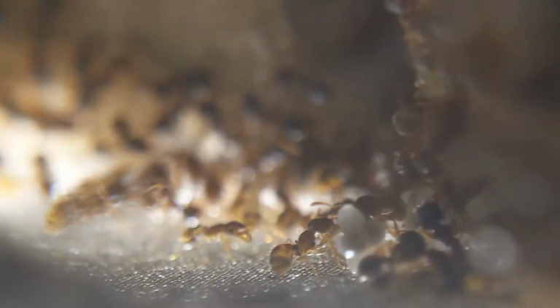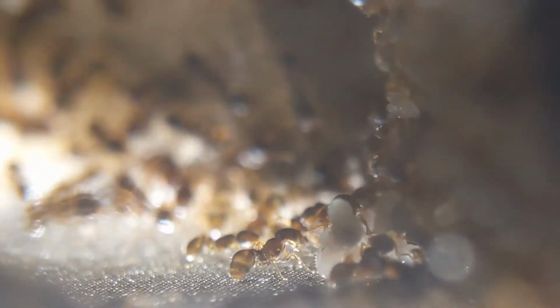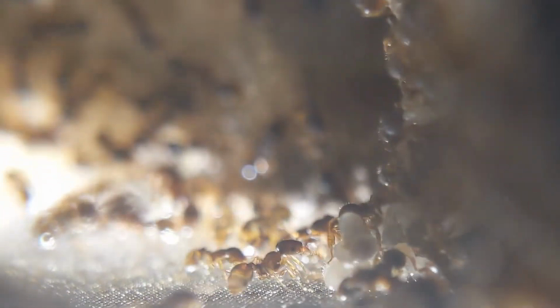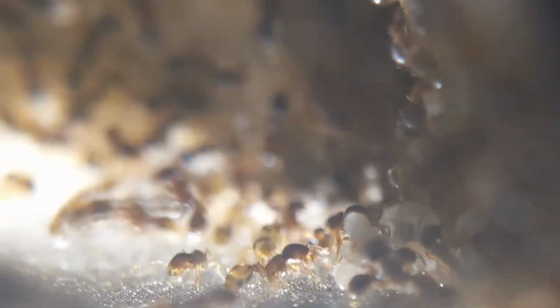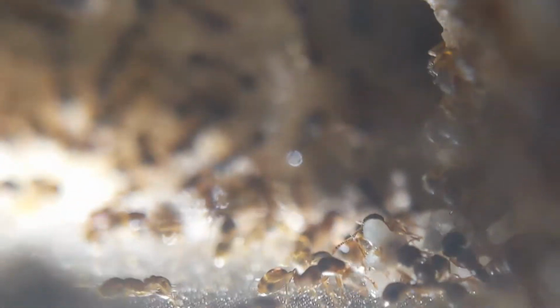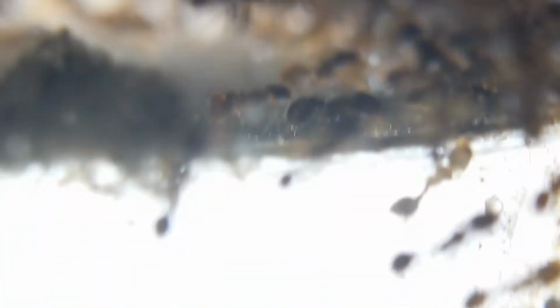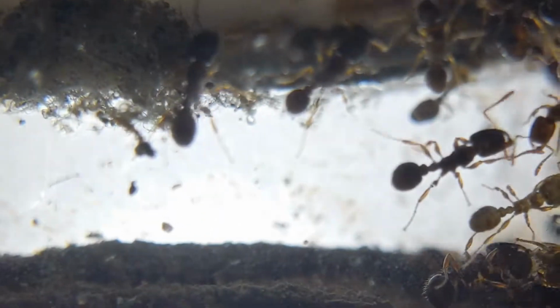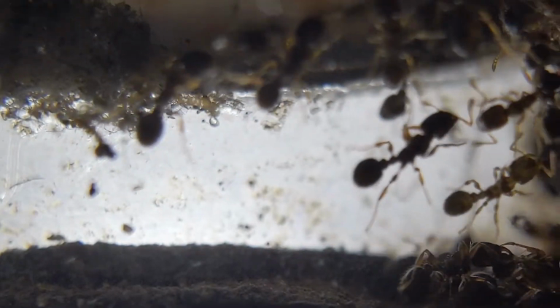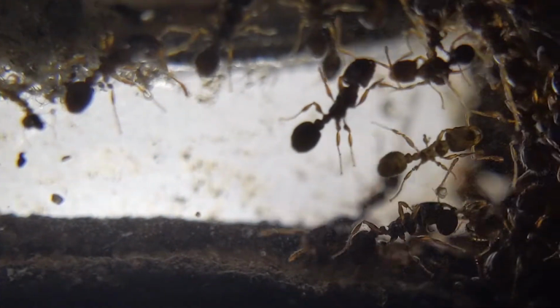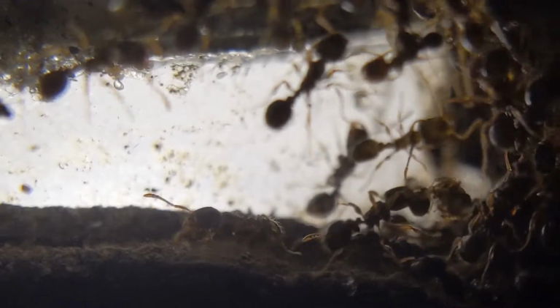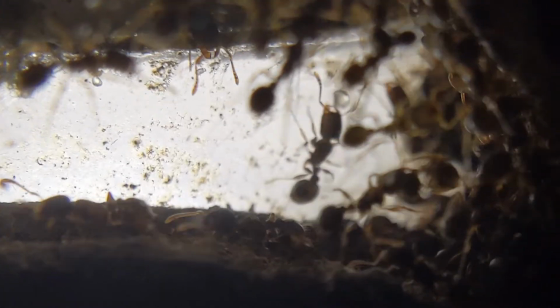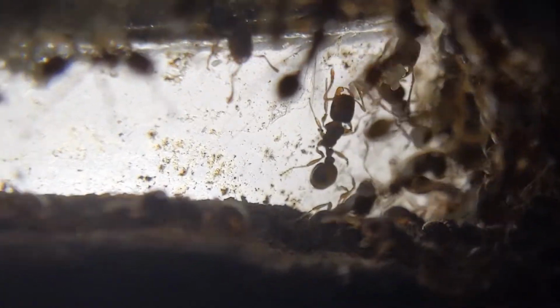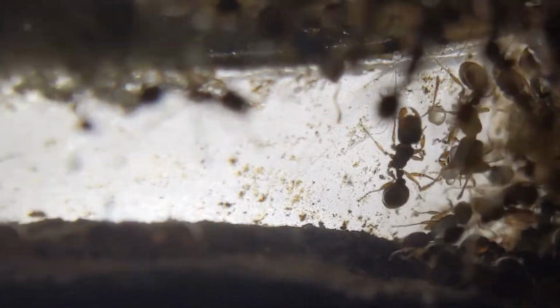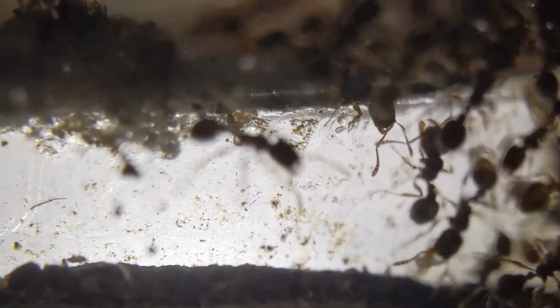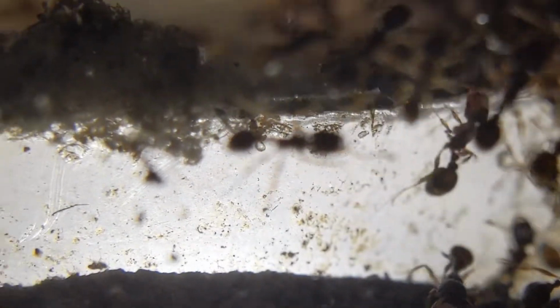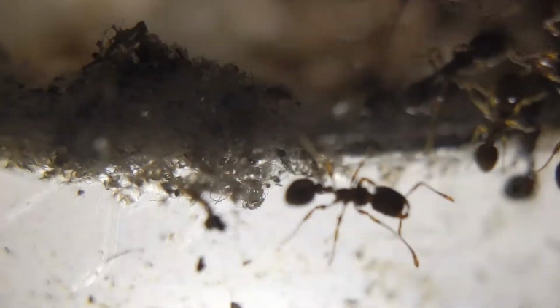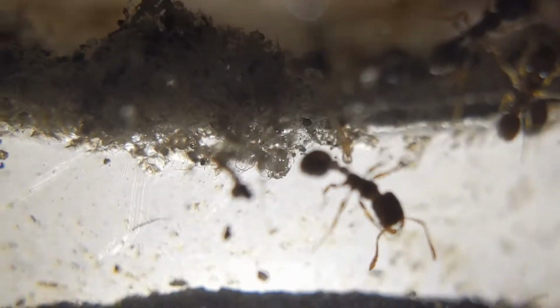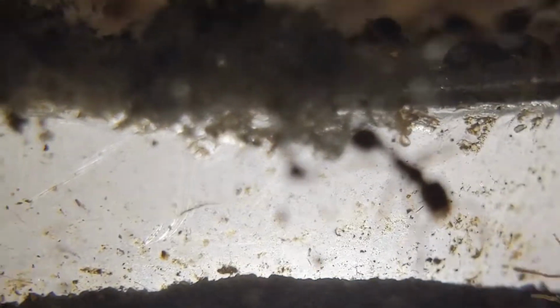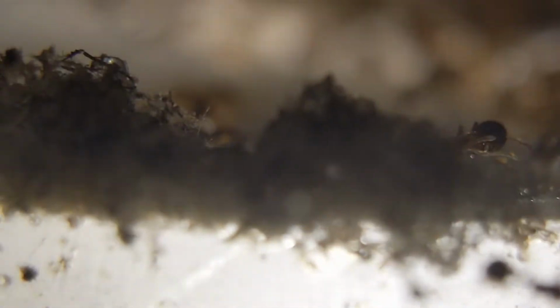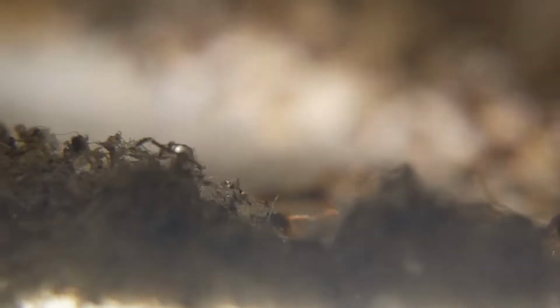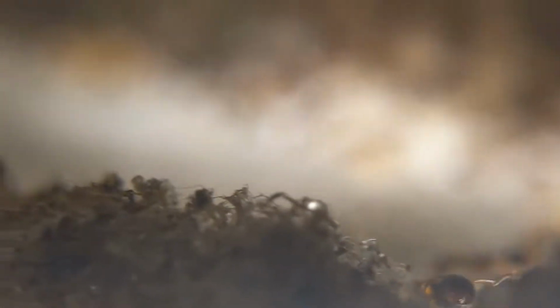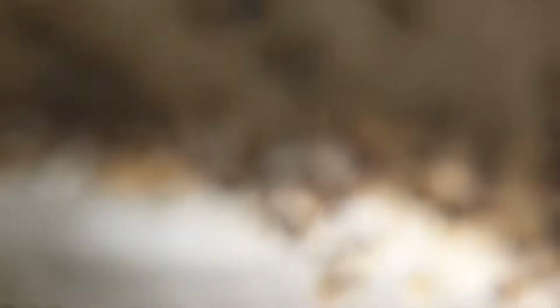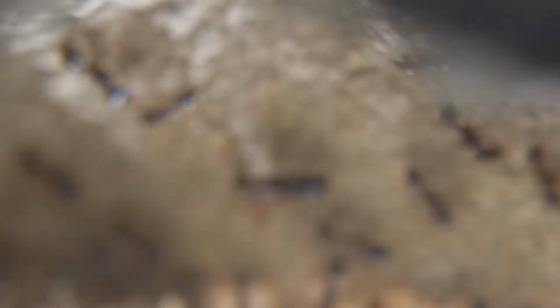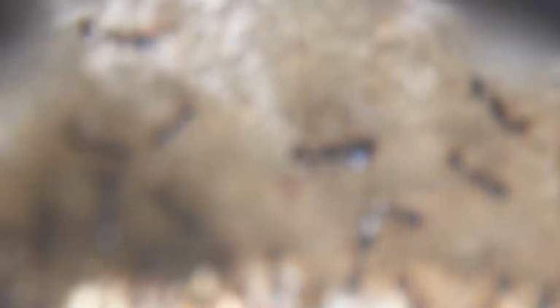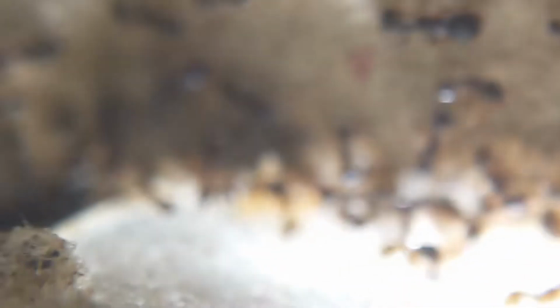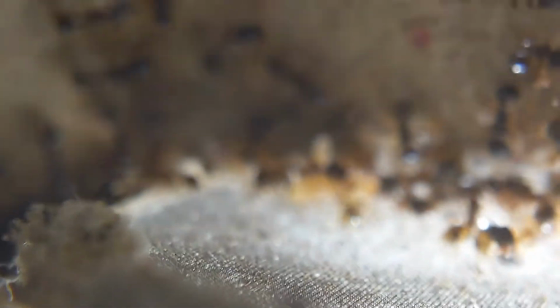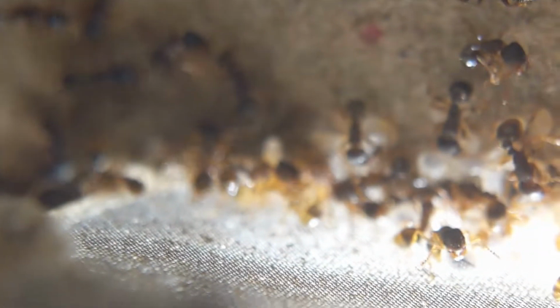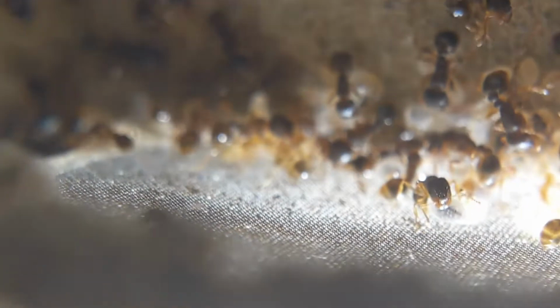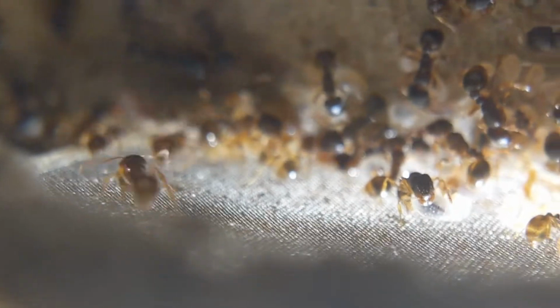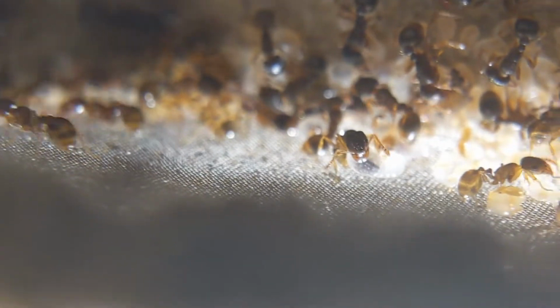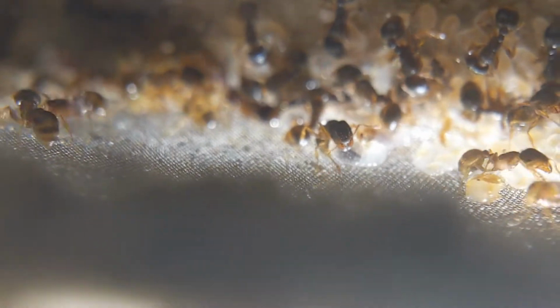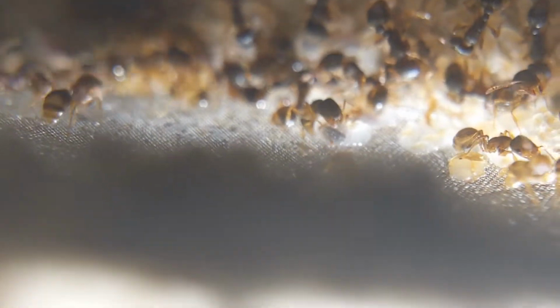As some of you may know, my first ant species was actually Tetramorium immigrants, back then known as Tetramorium species E. After going about a year without keeping them, I decided to go ahead and get another colony, which is why I ended up getting this colony from one of my good friends.